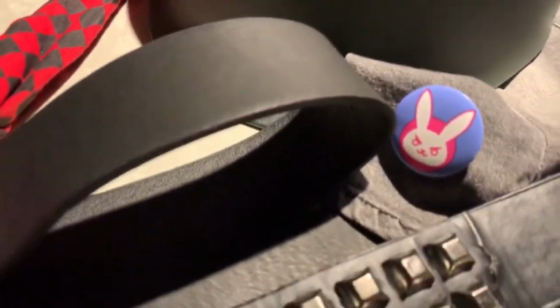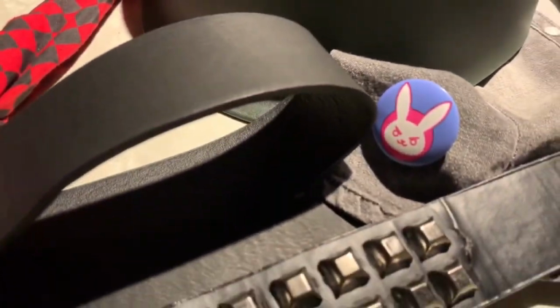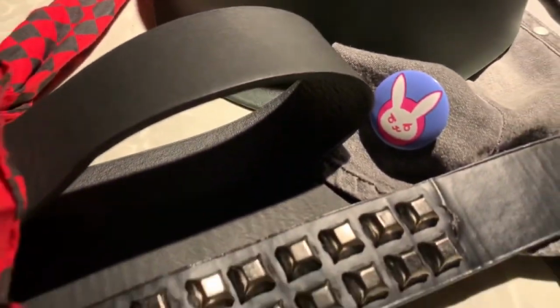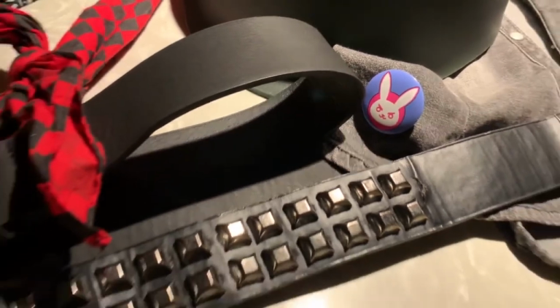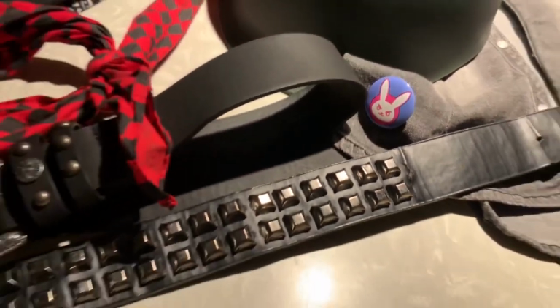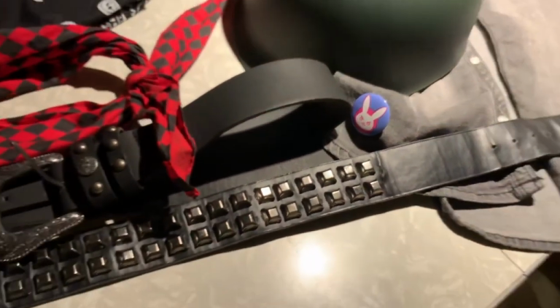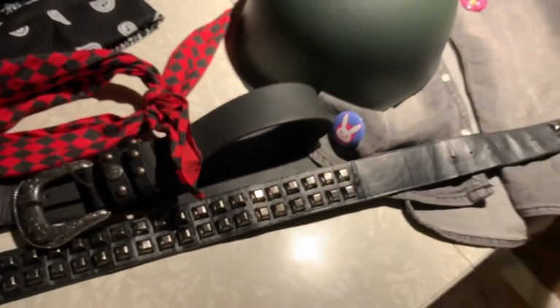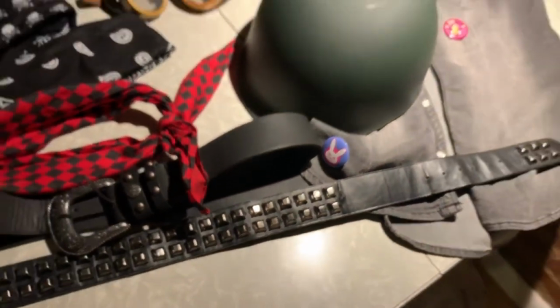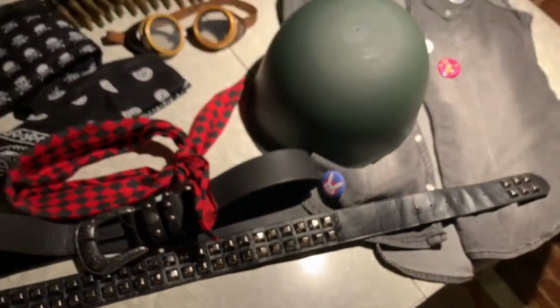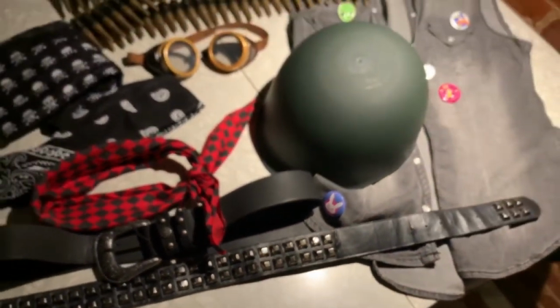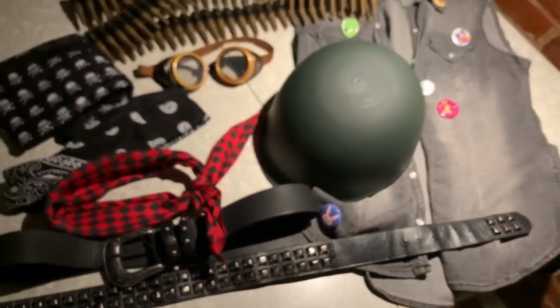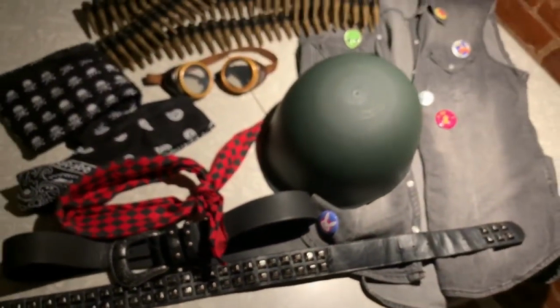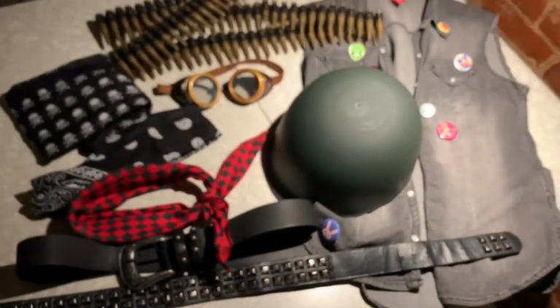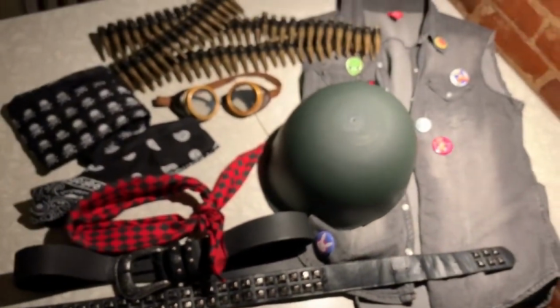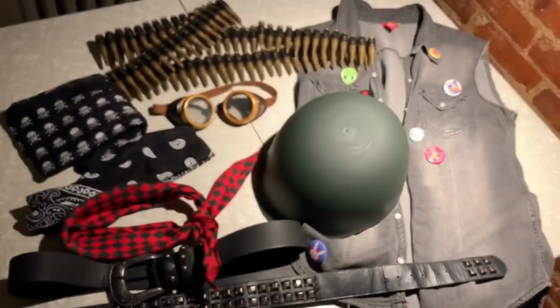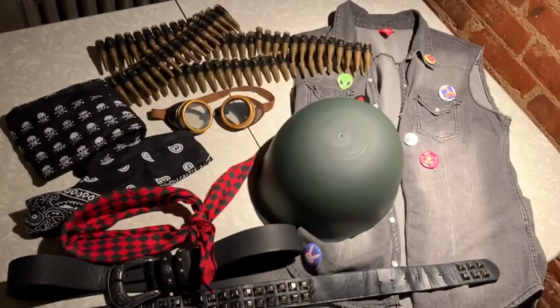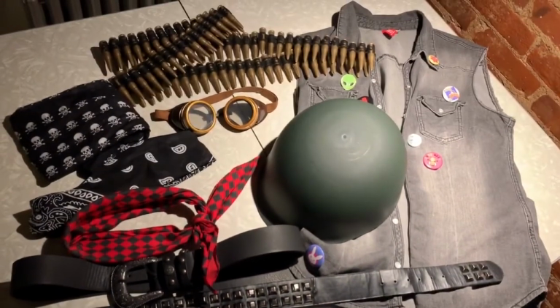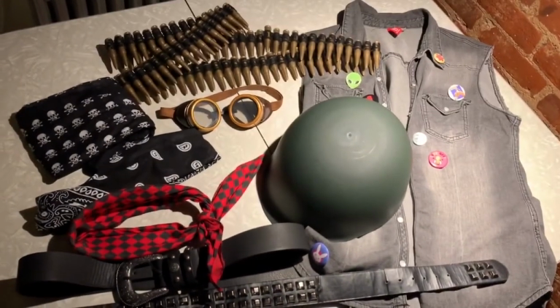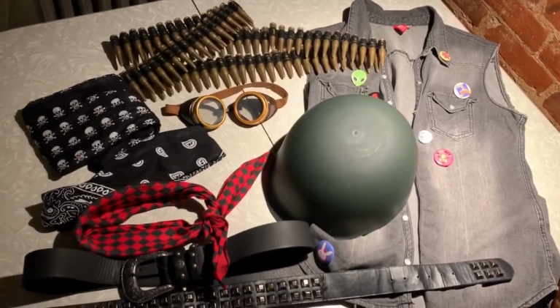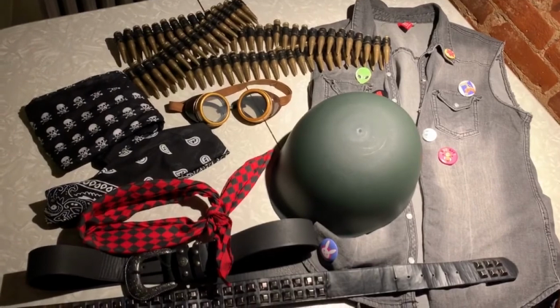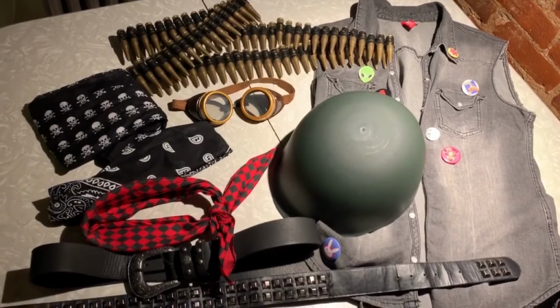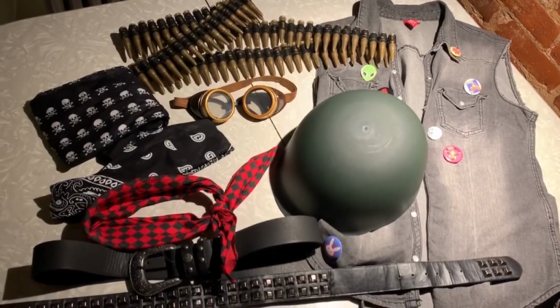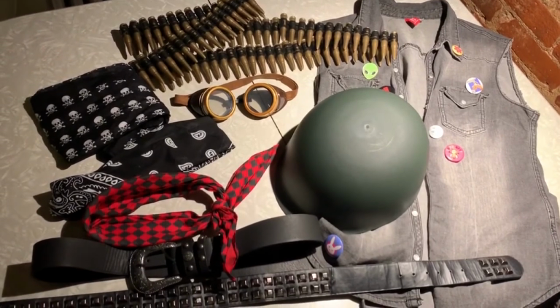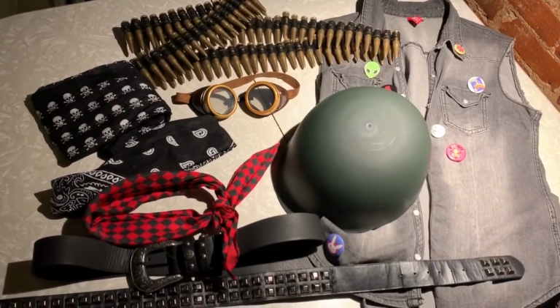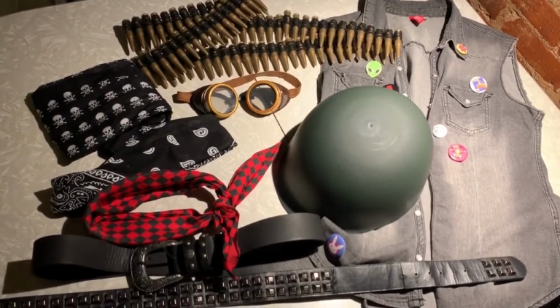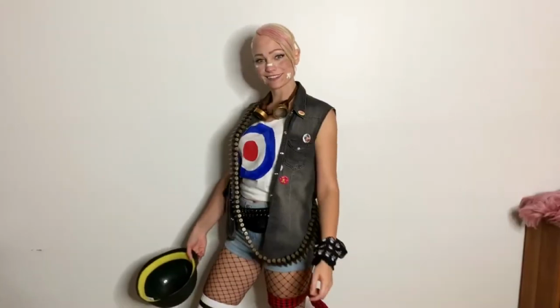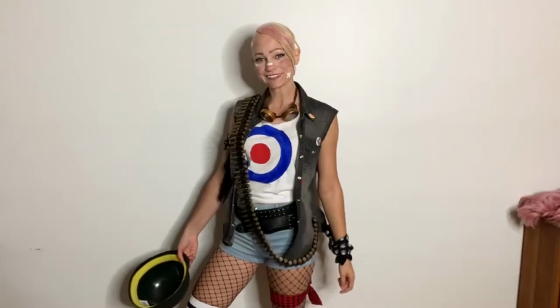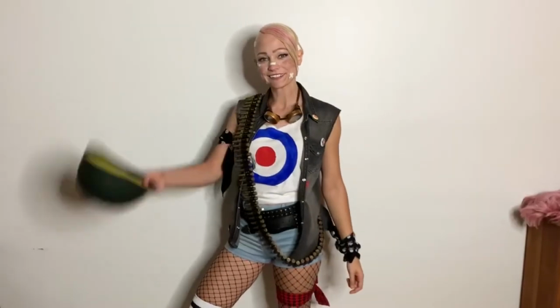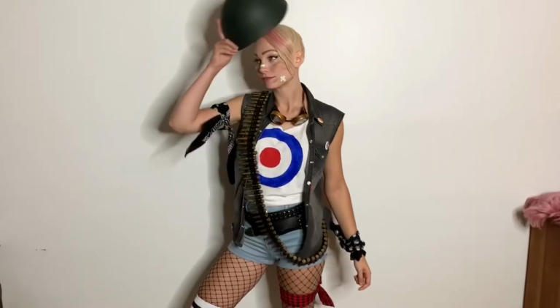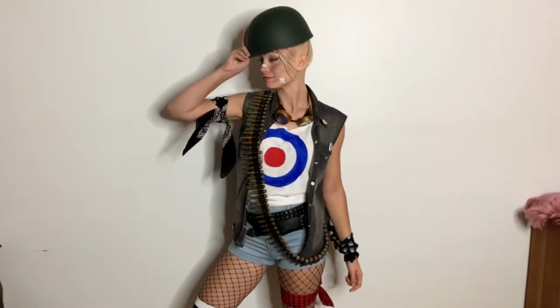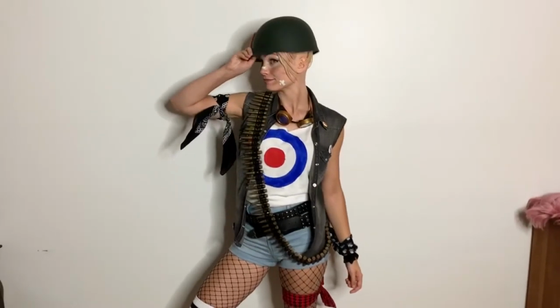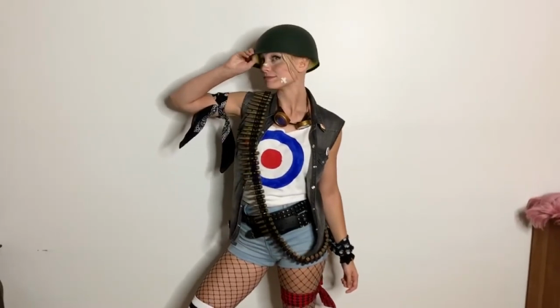So that's it for my Tank Girl costume. This was such a fun costume to put together because you can be really creative with it and kind of mix and match lots of pieces. You could probably use a lot of stuff that you already own and just make it your own.